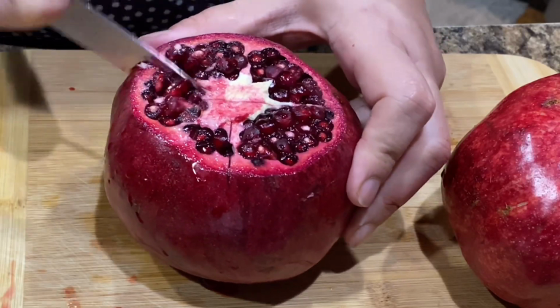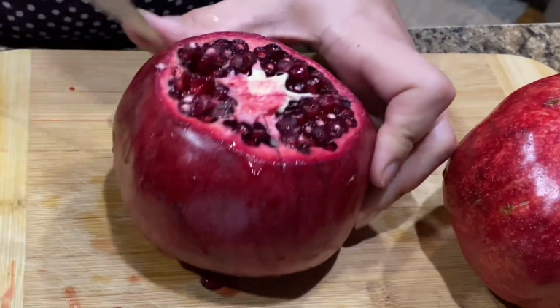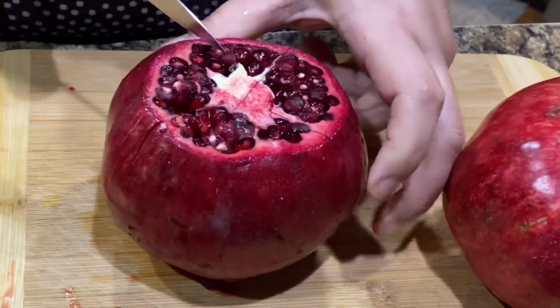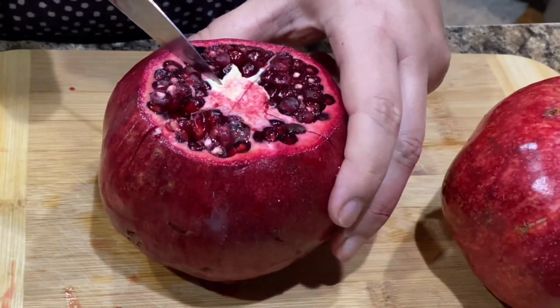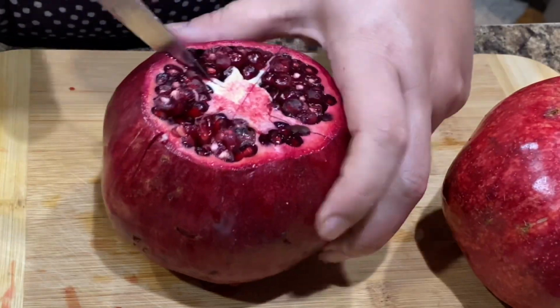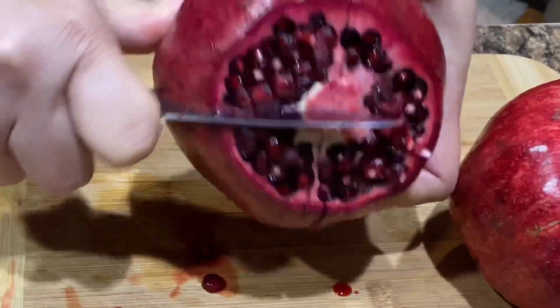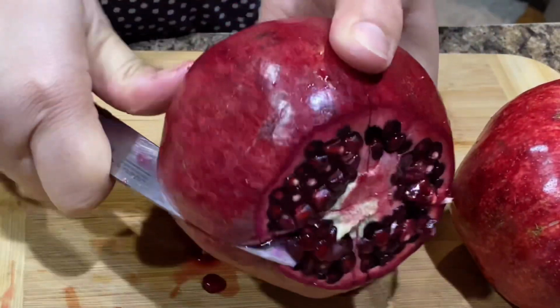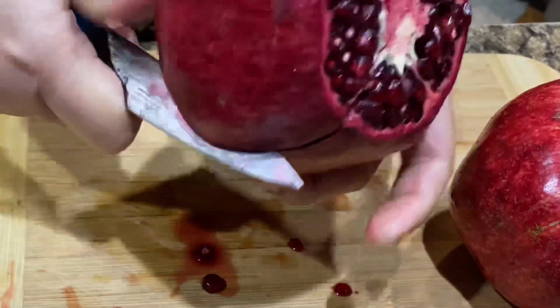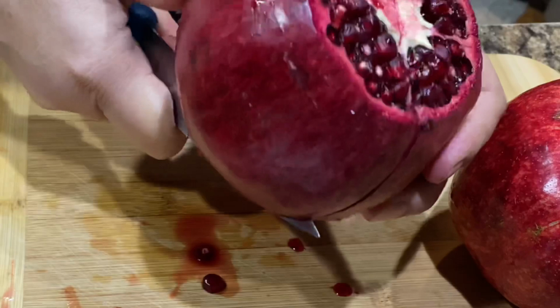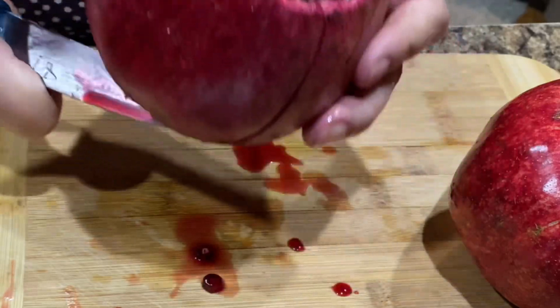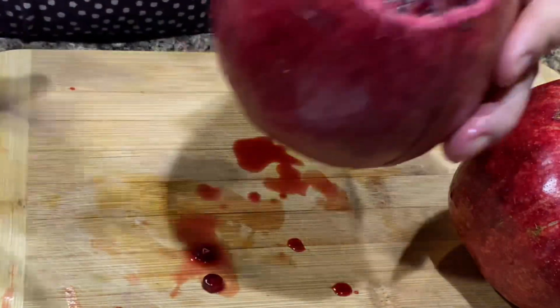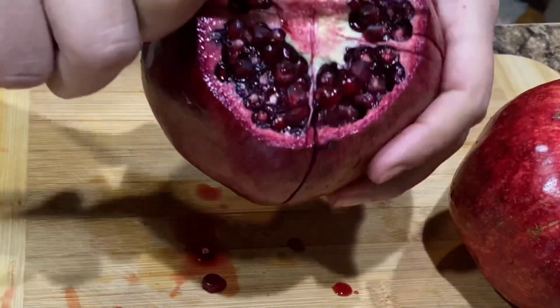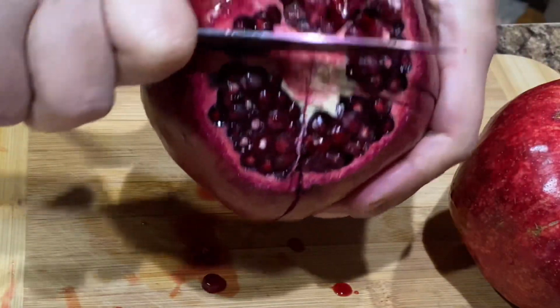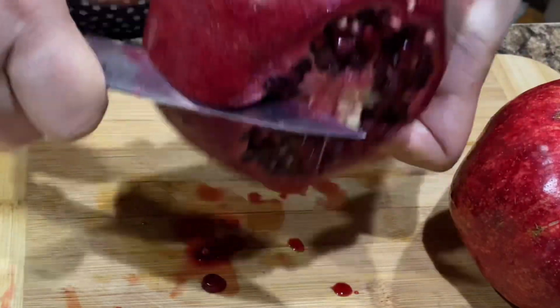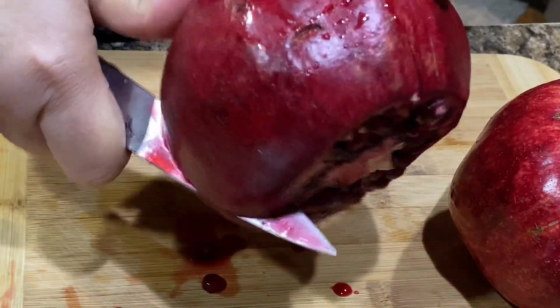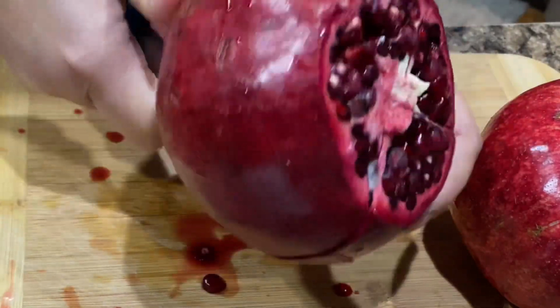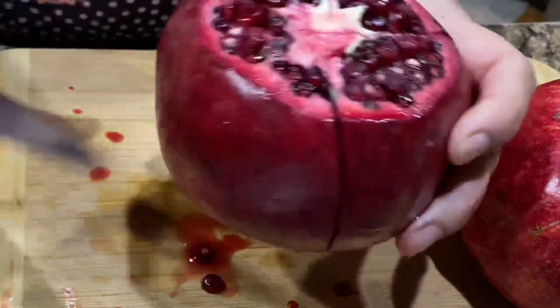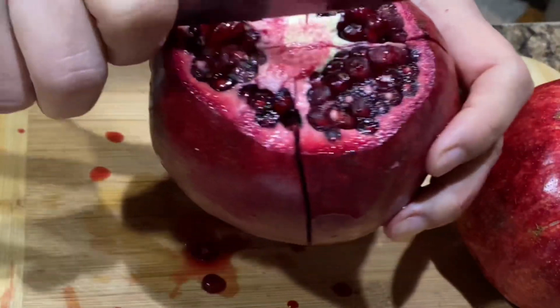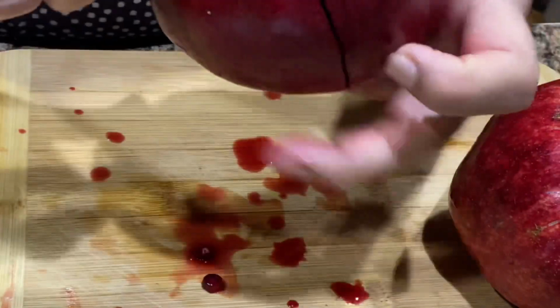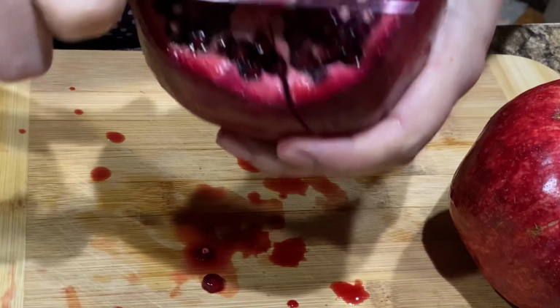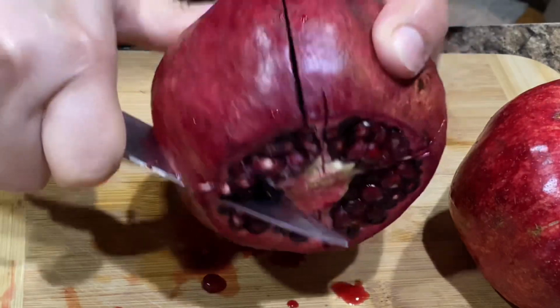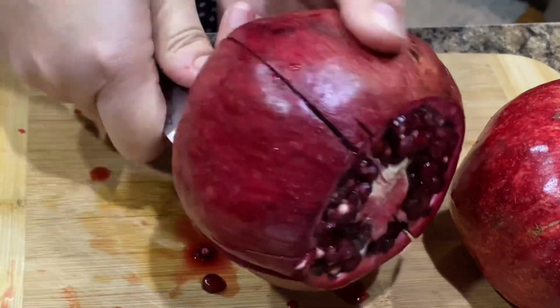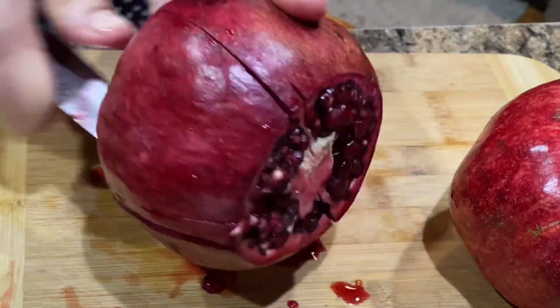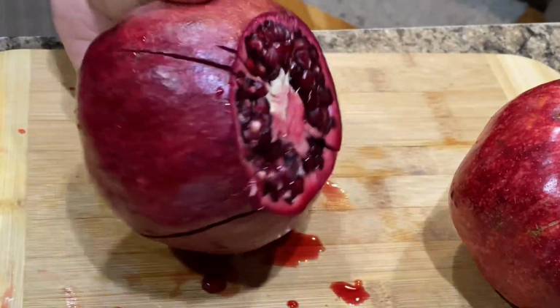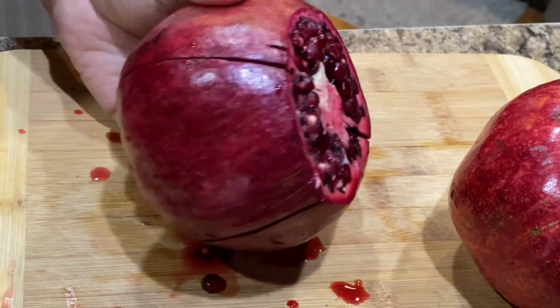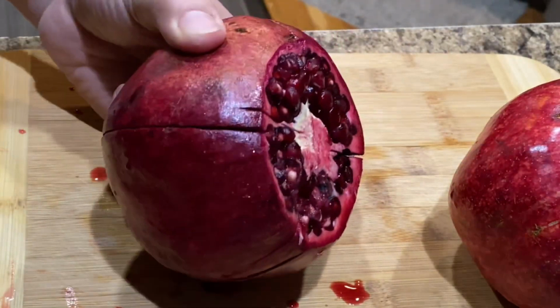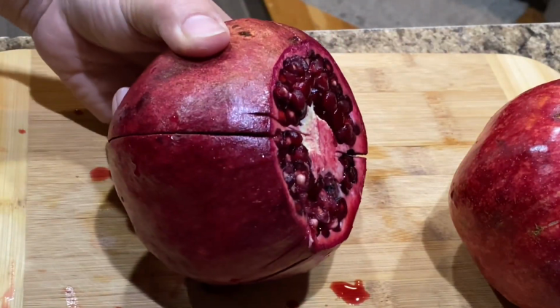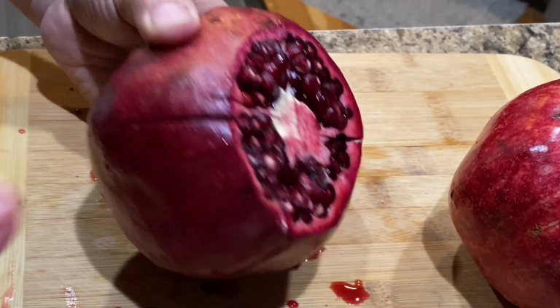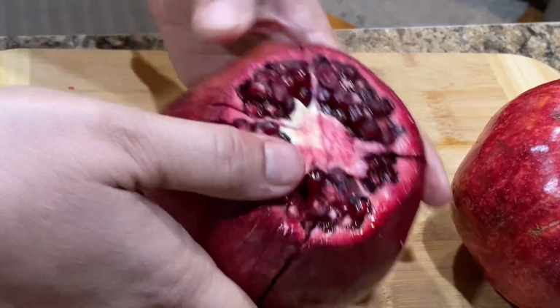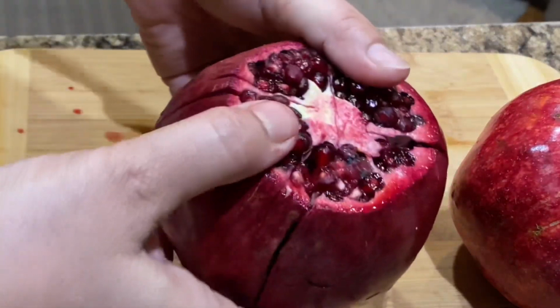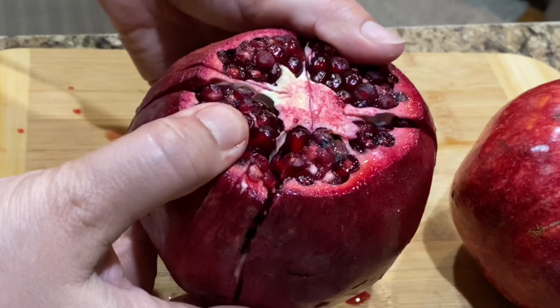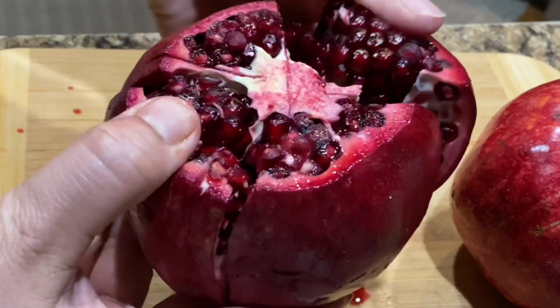Antioxidant-rich superfoods include green tea, dark chocolate, blueberries, and of course pomegranates. Pomegranate juice reduces inflammation because it has very high levels of antioxidants, and helps build immunity since it is rich in potassium and vitamin C — so why not add it to a healthy diet?